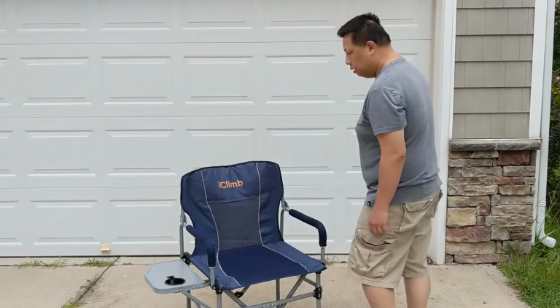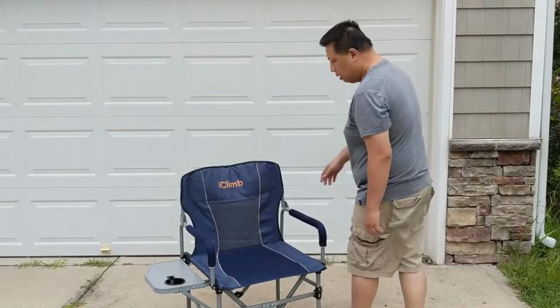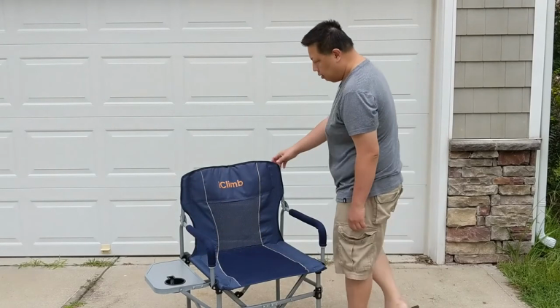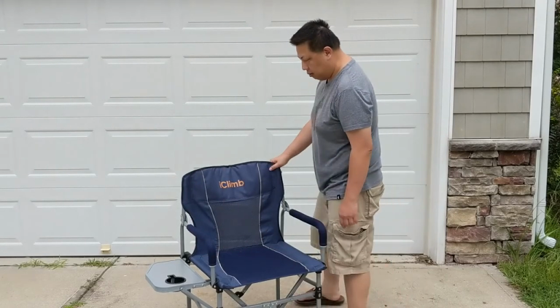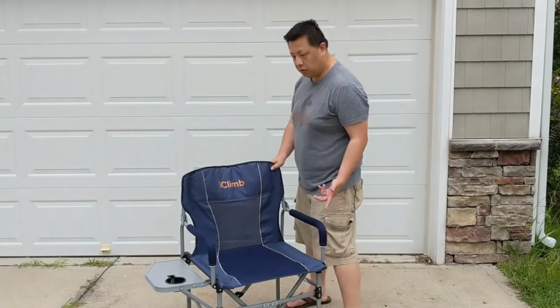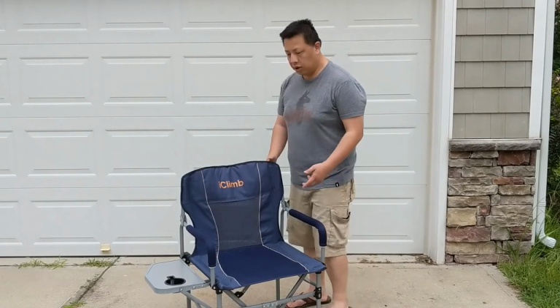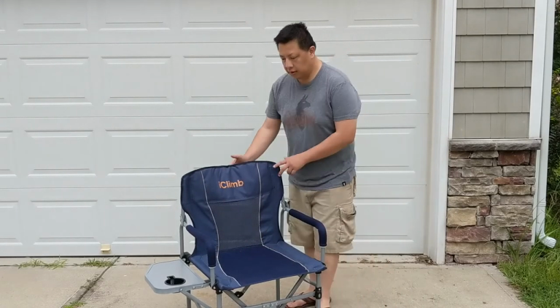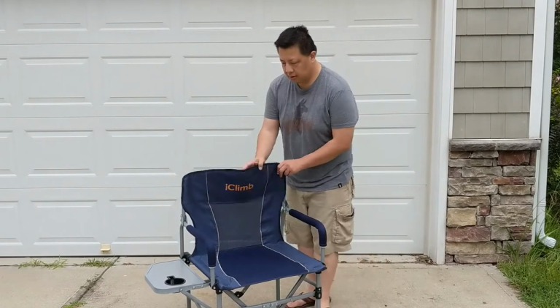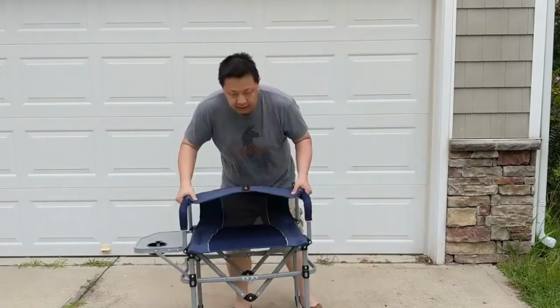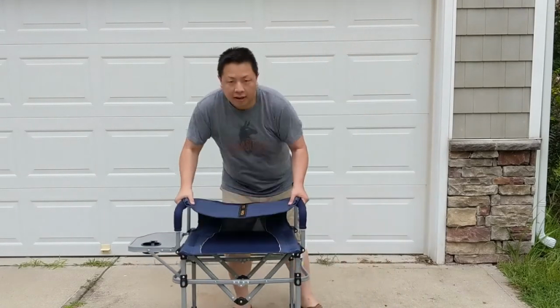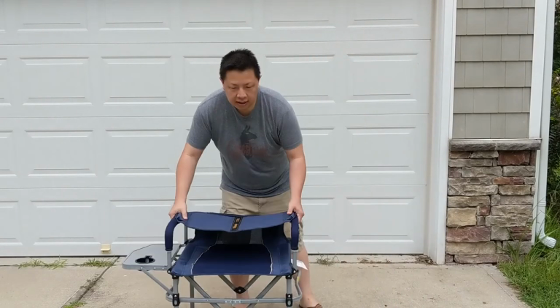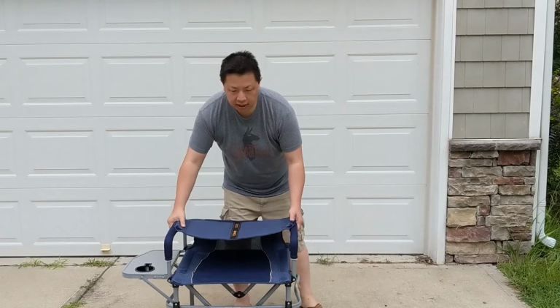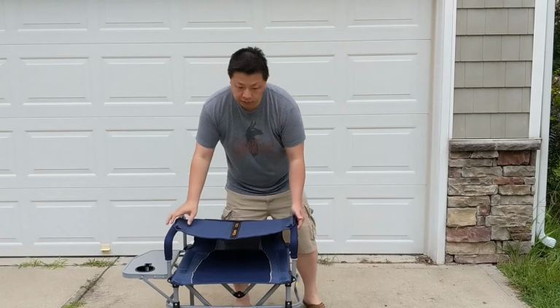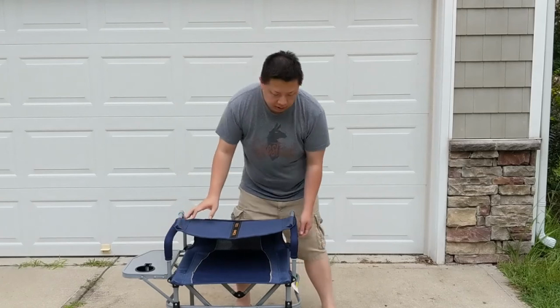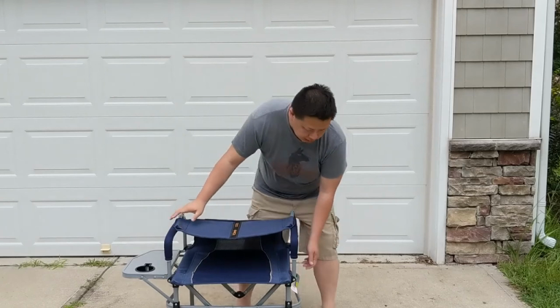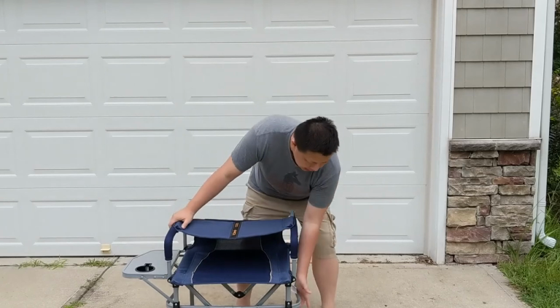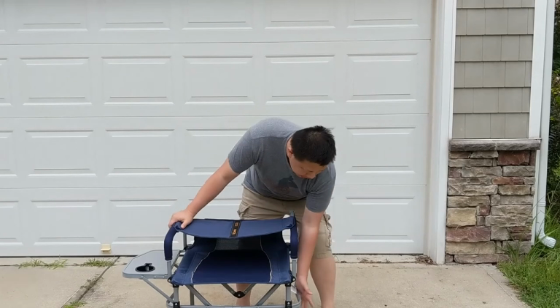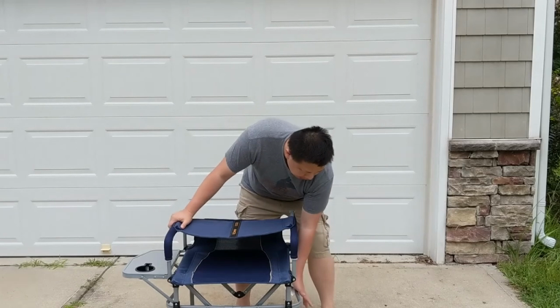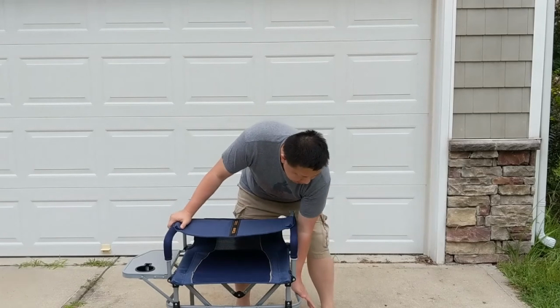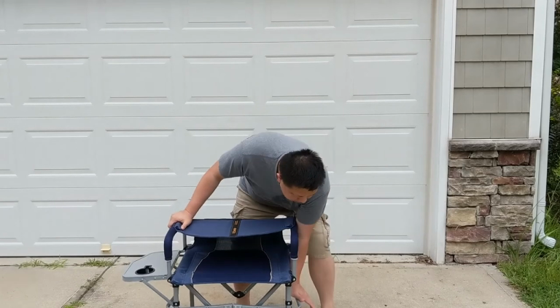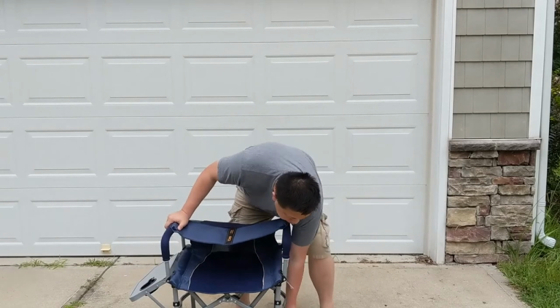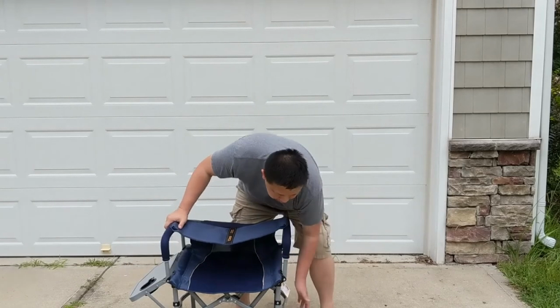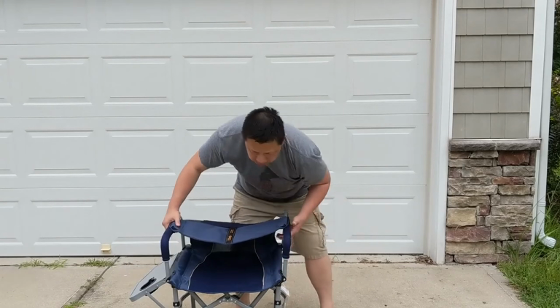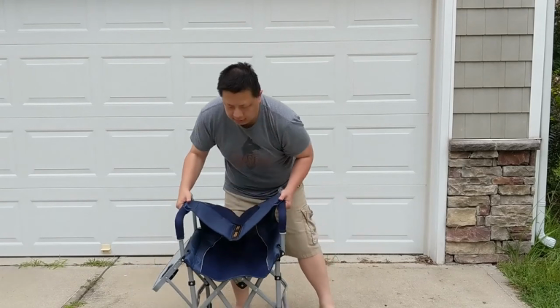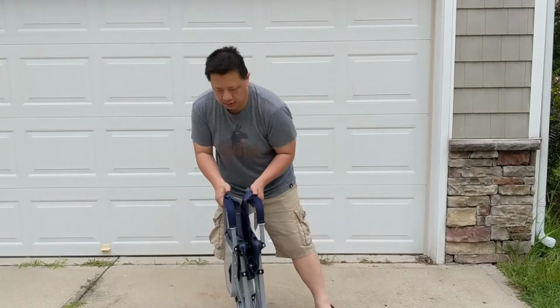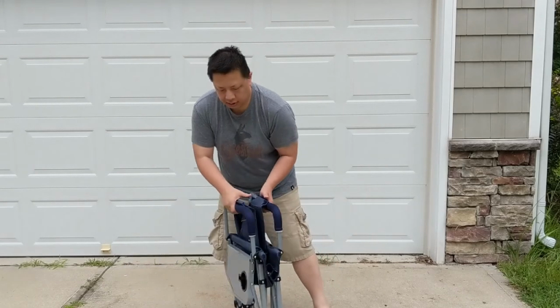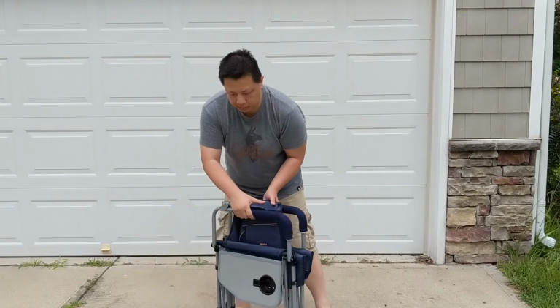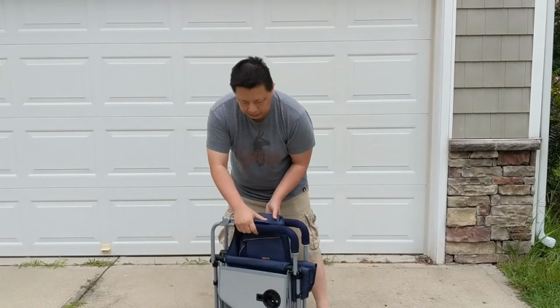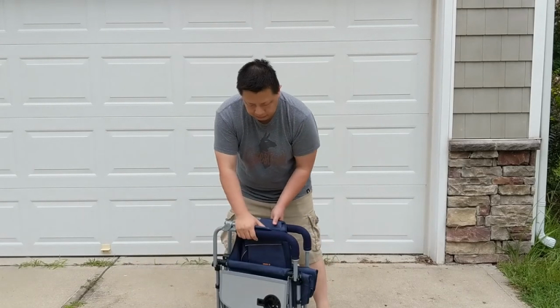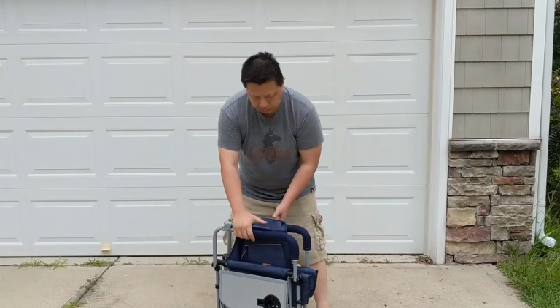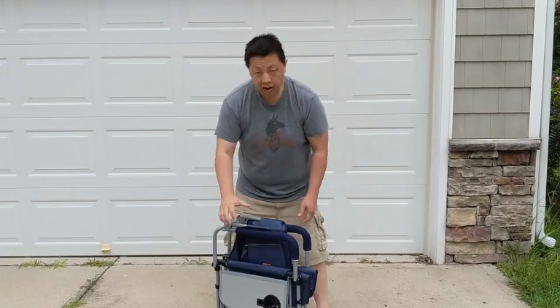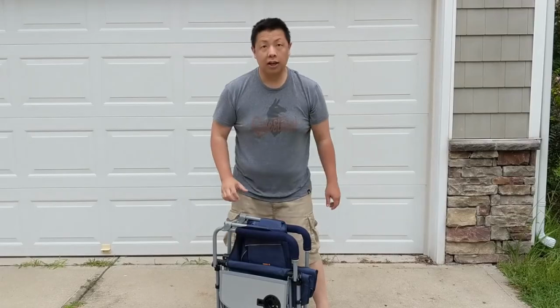And then pull it back — it's actually pretty sturdy. Take your hand over here, push it straight down, clasp back up. All done.